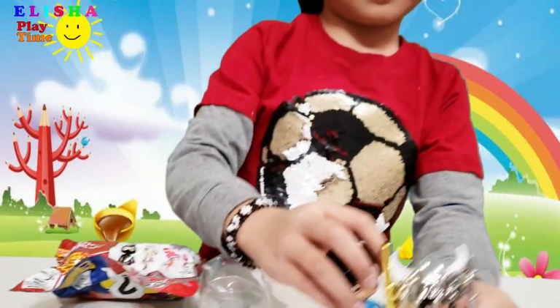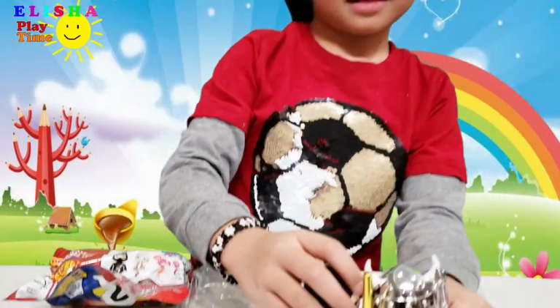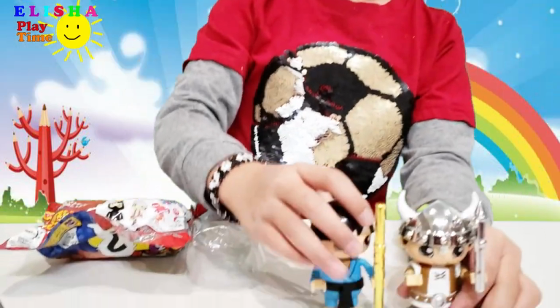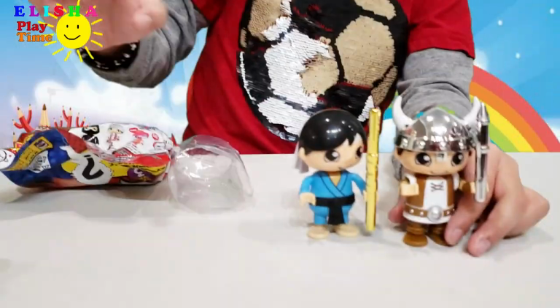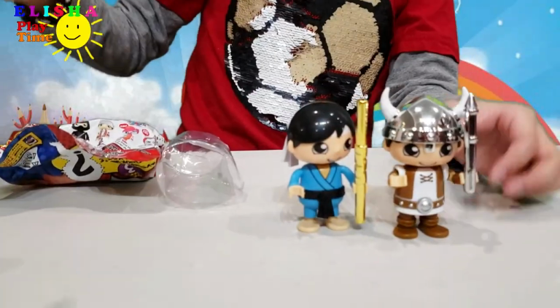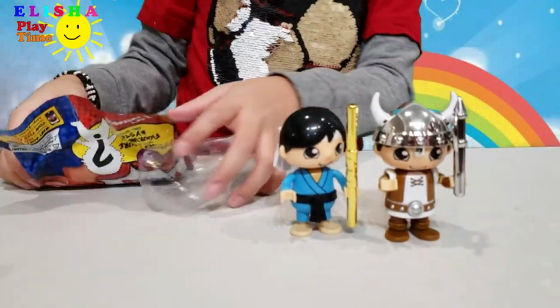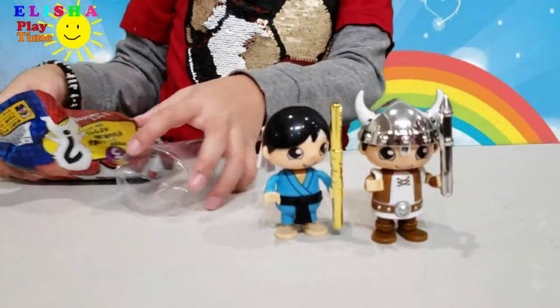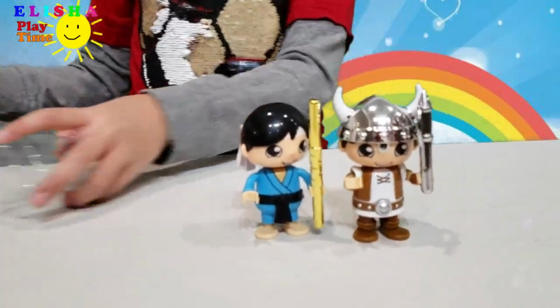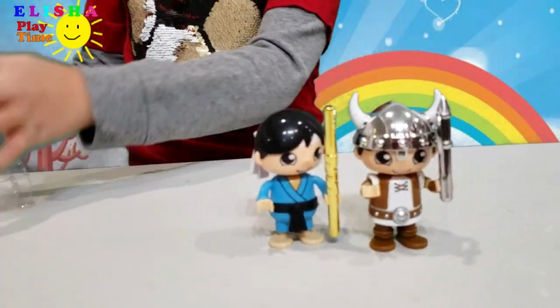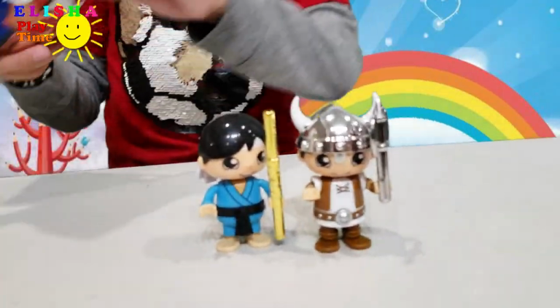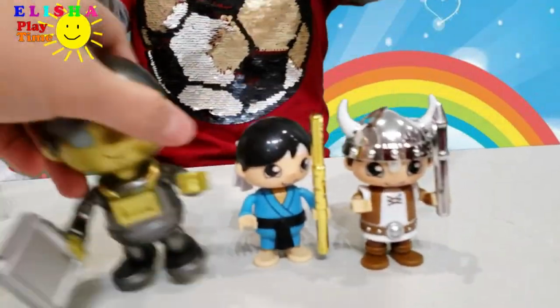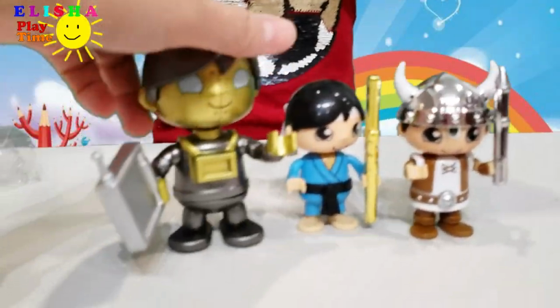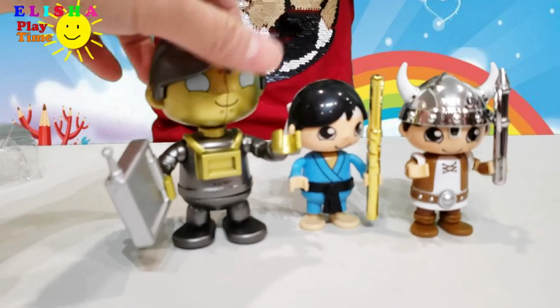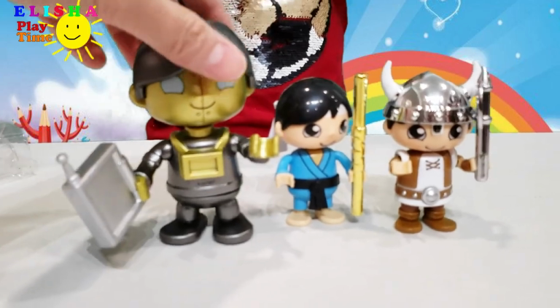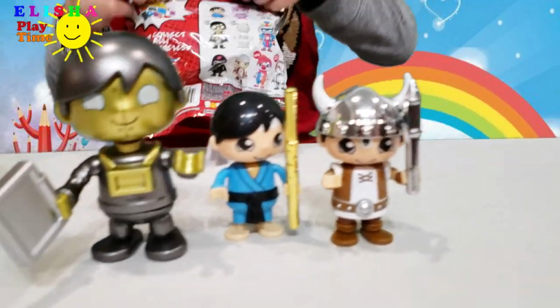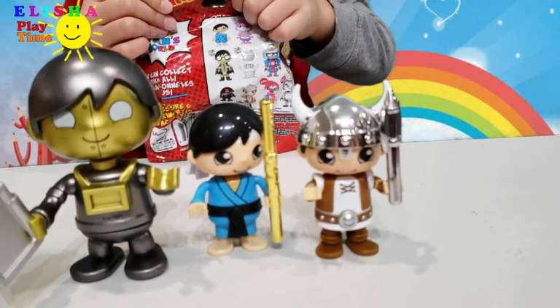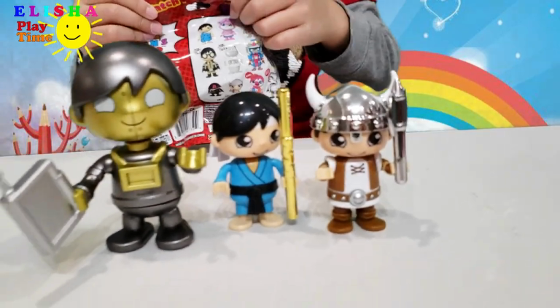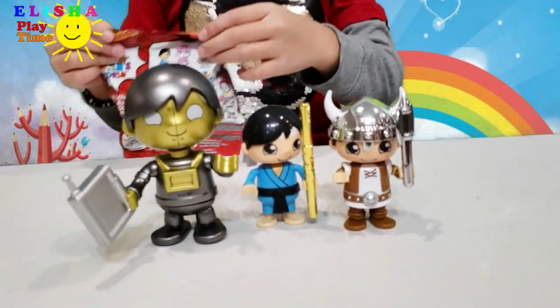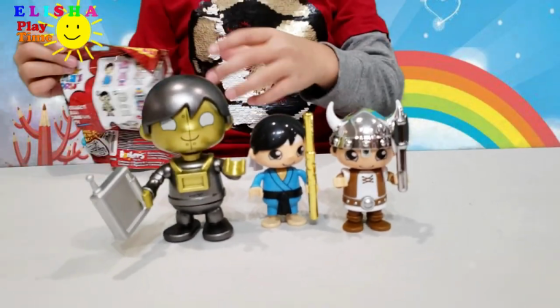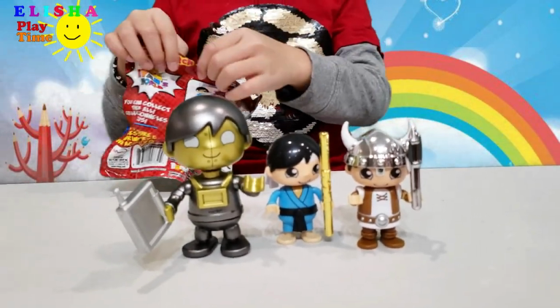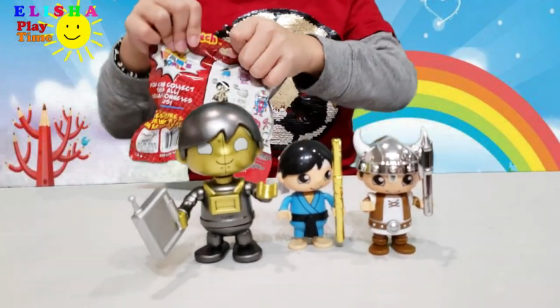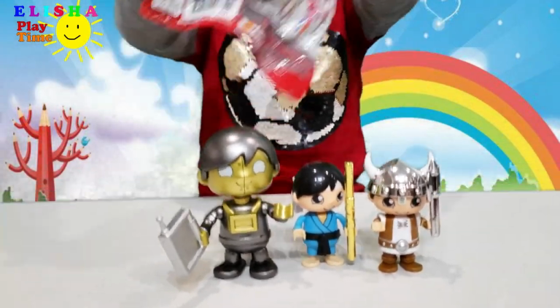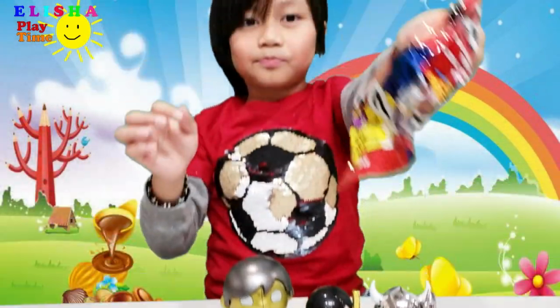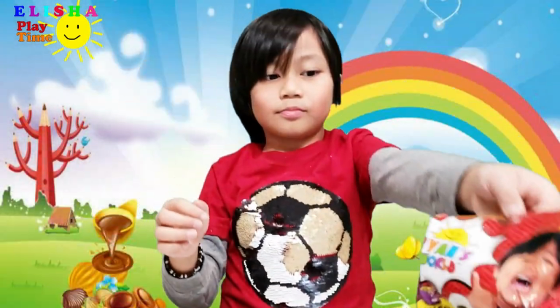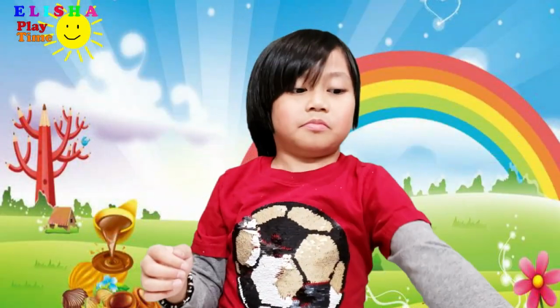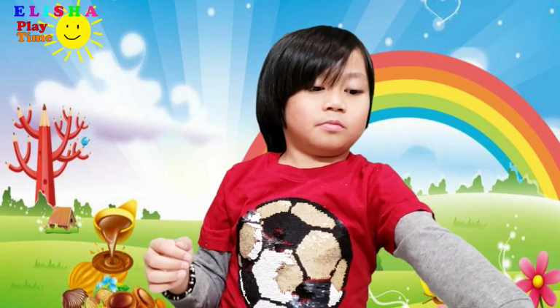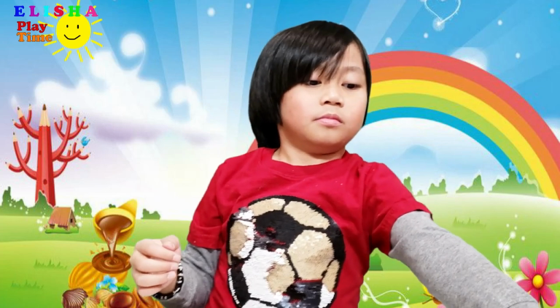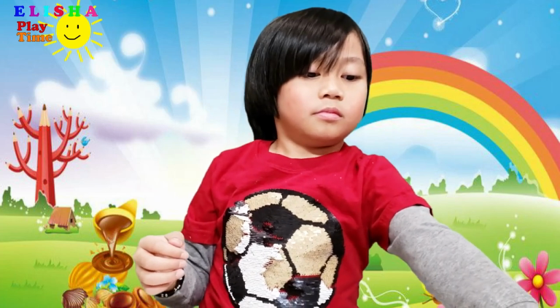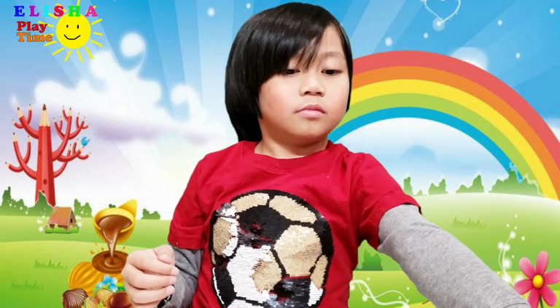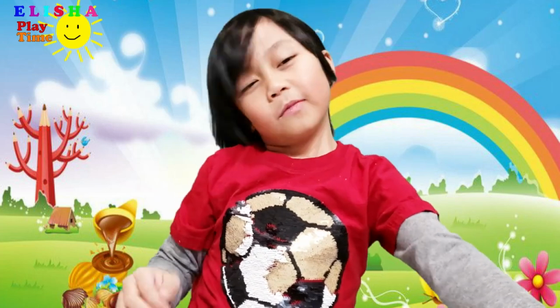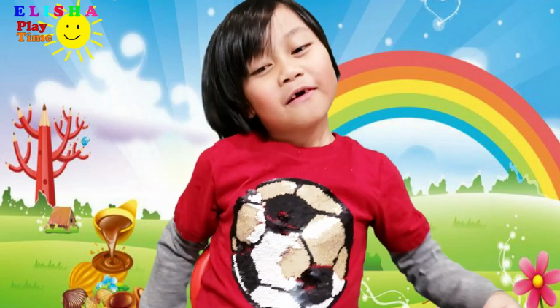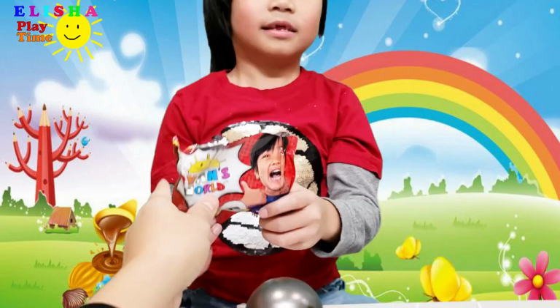How many Ryans you got? Three! Now we have four! Let's see the biggest Ryan here! Now we have four! Minifigures — number four!